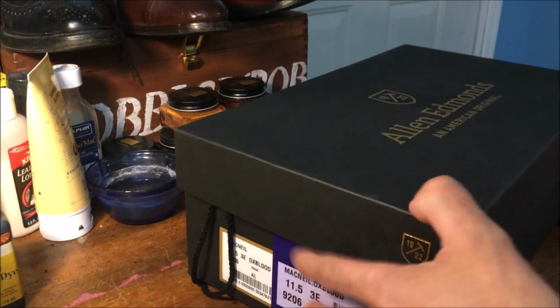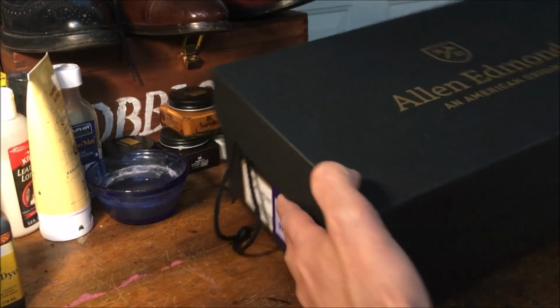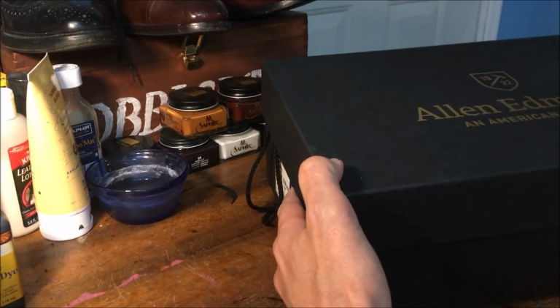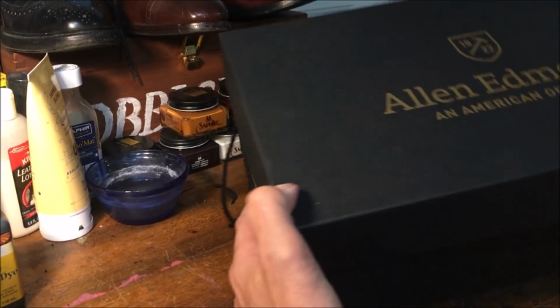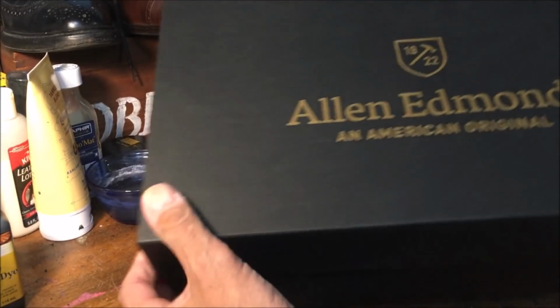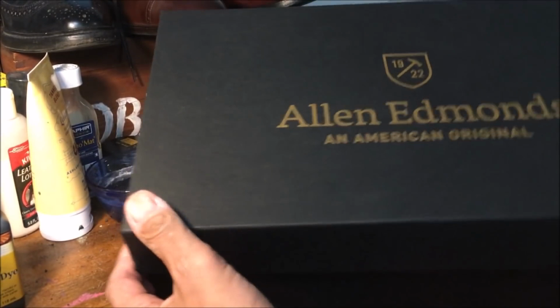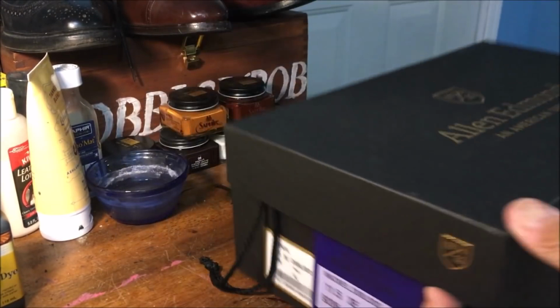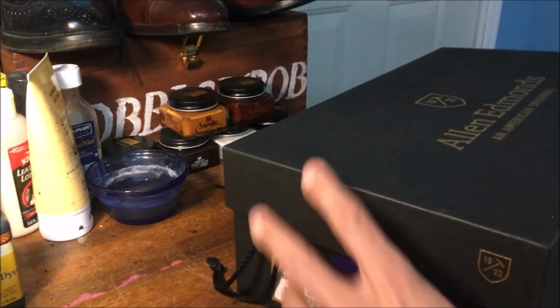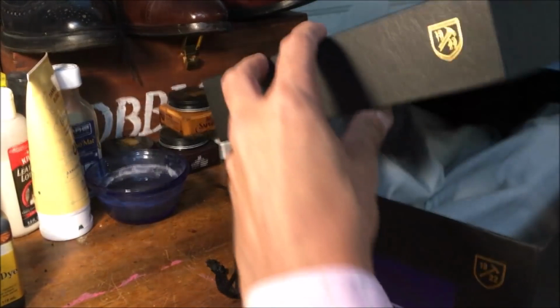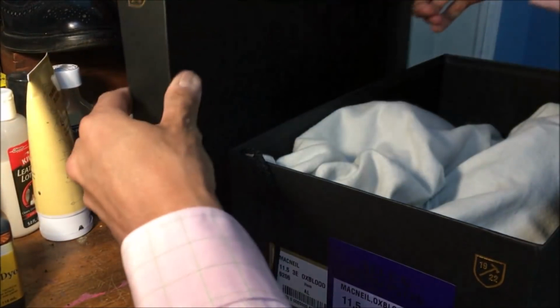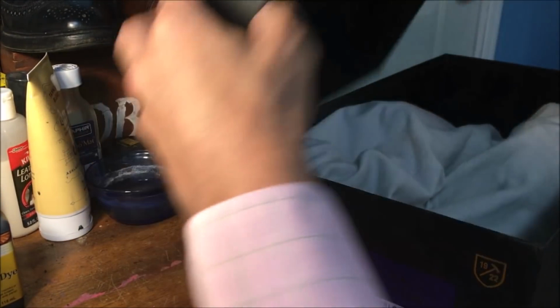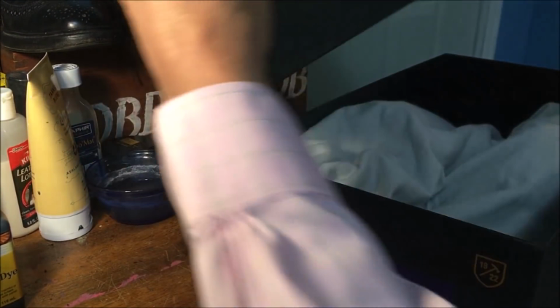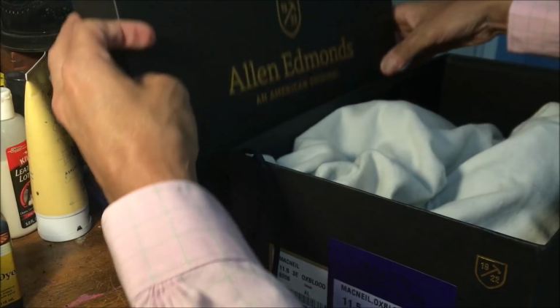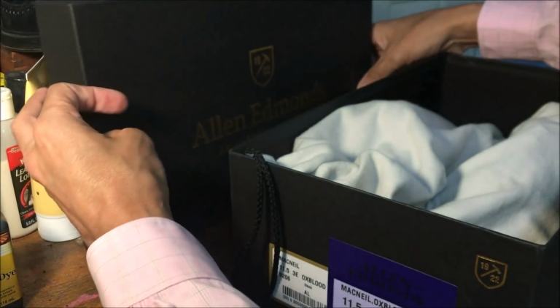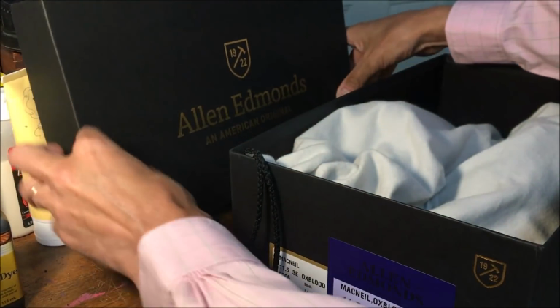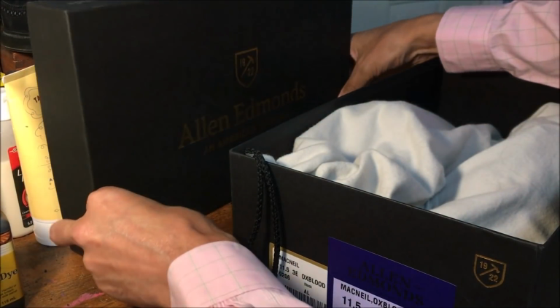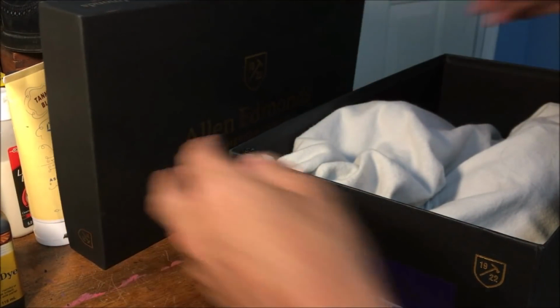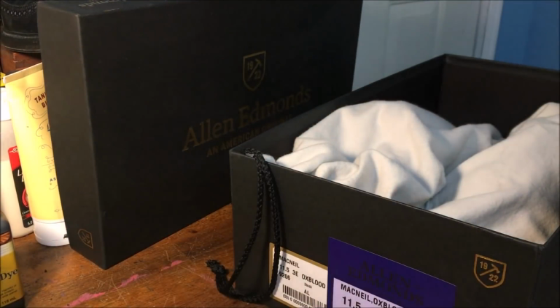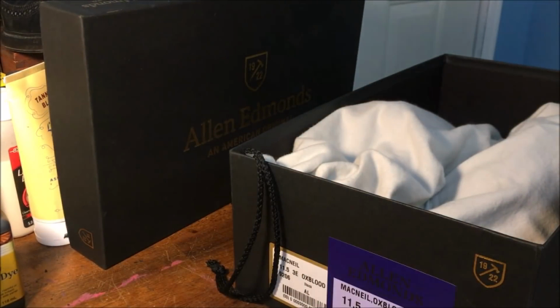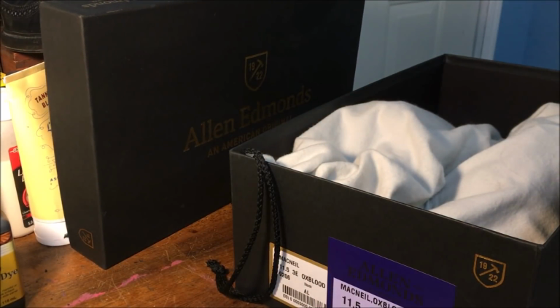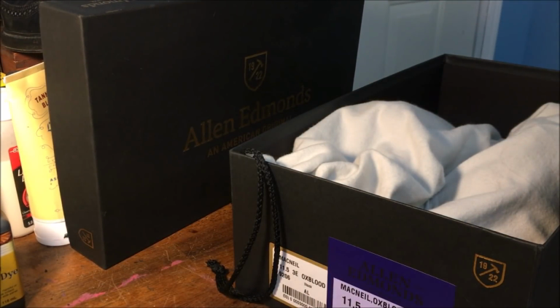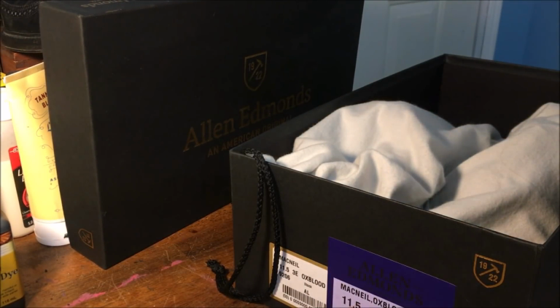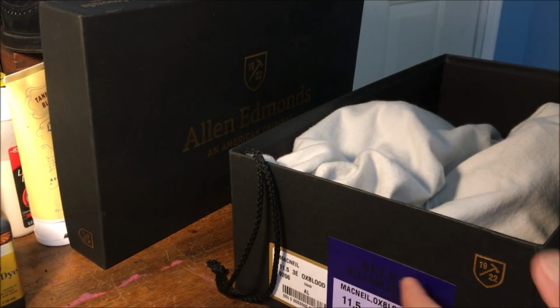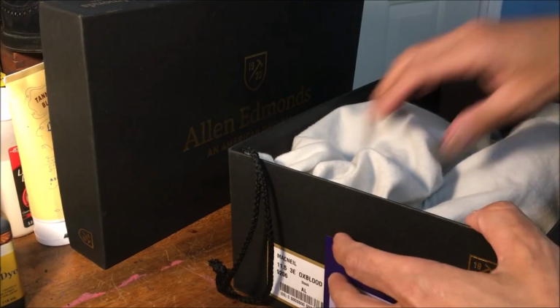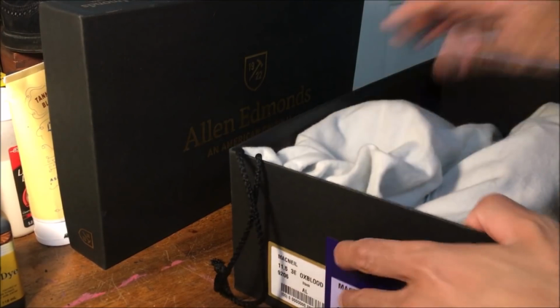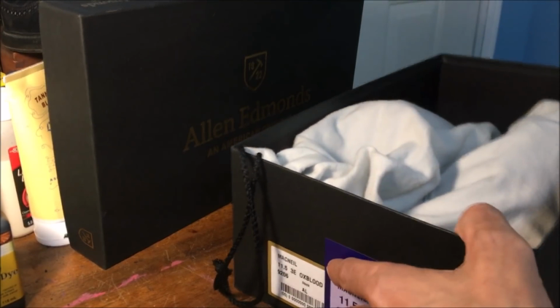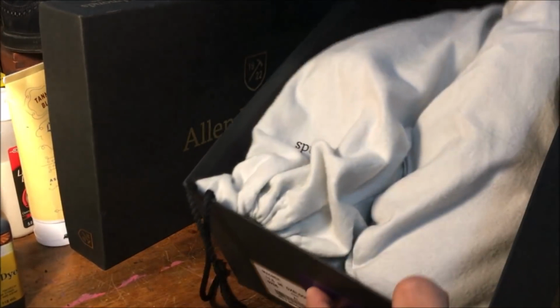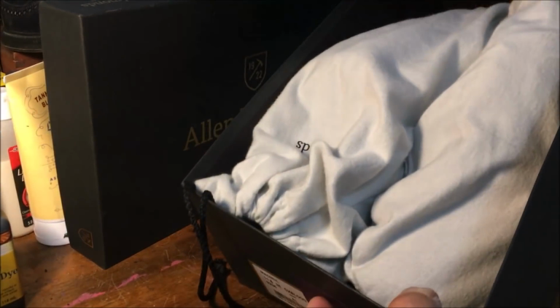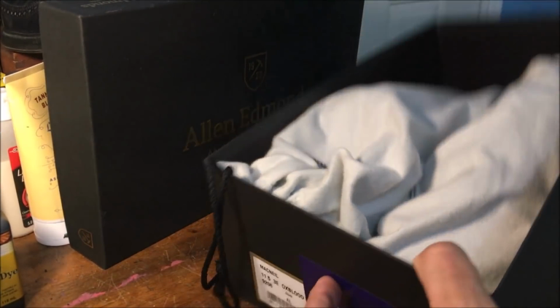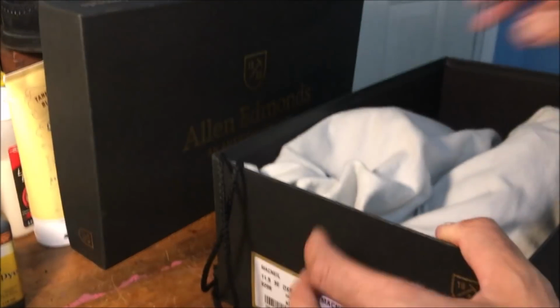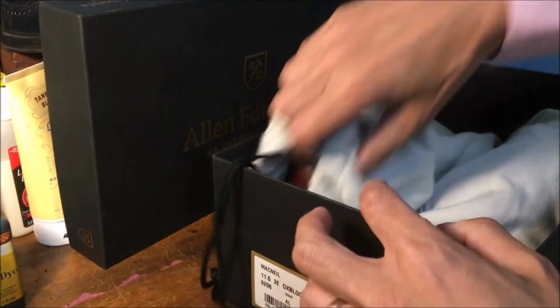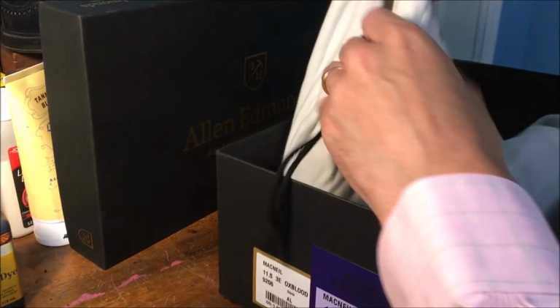You can see they come very nicely boxed. I just picked these up at the Allen Edmonds store in Woodmere, Ohio, which is near Beachwood. And you can see they come in the bags.